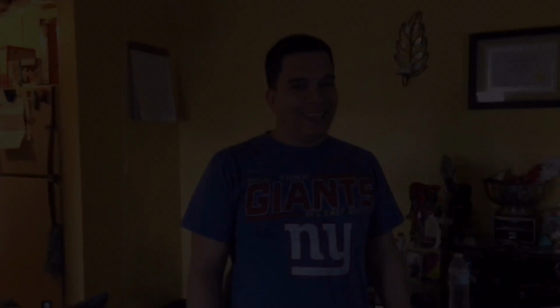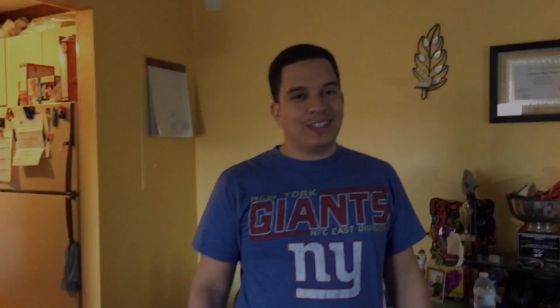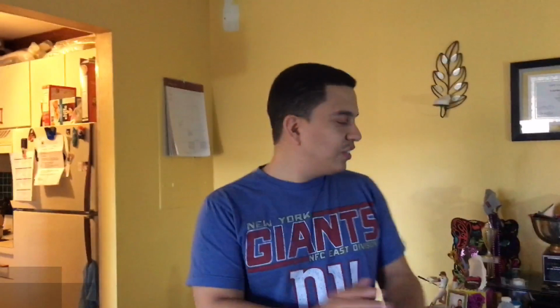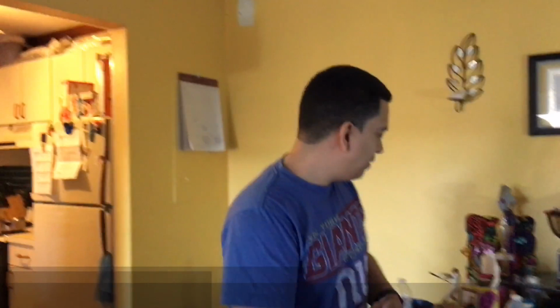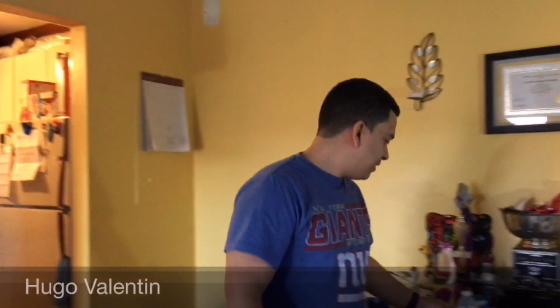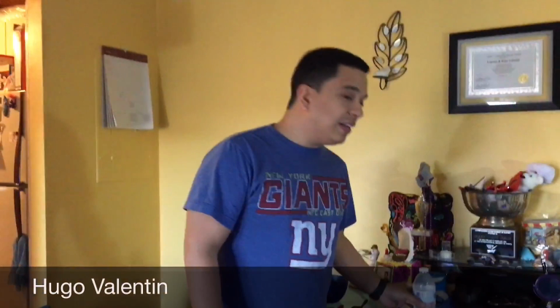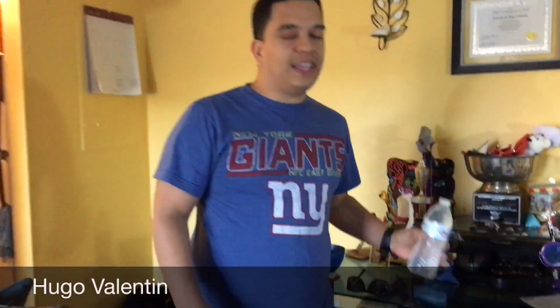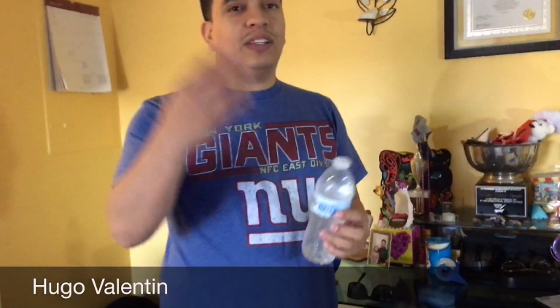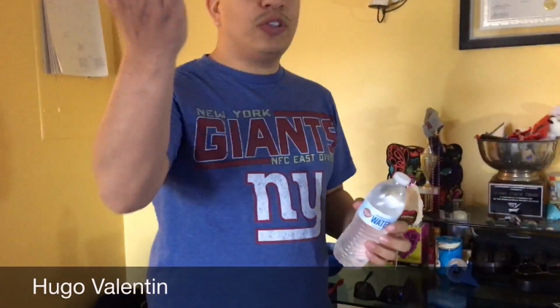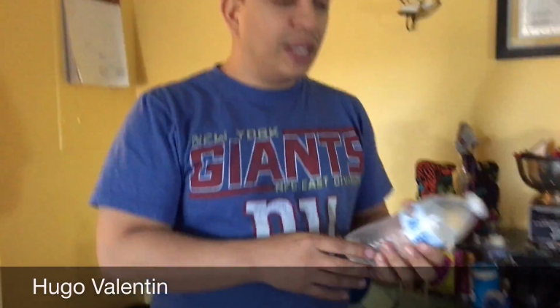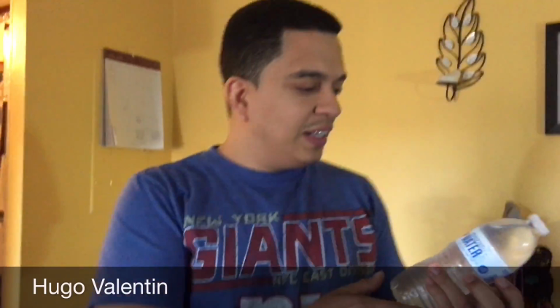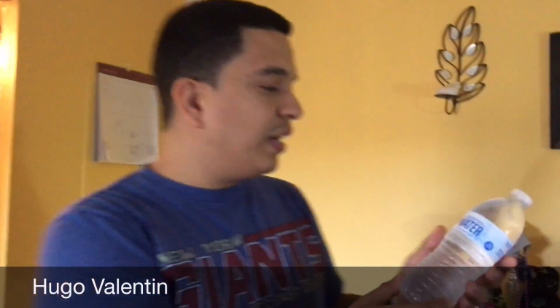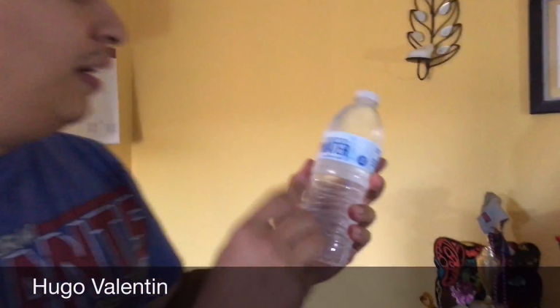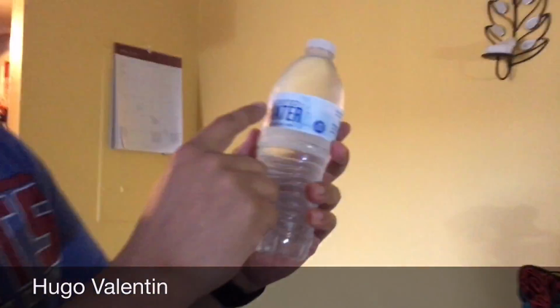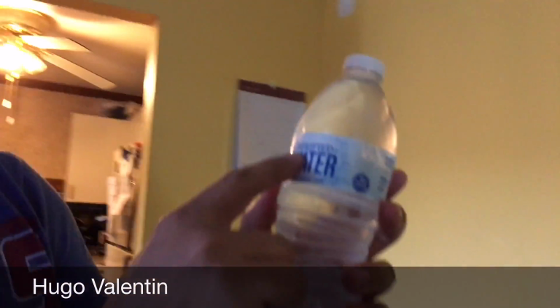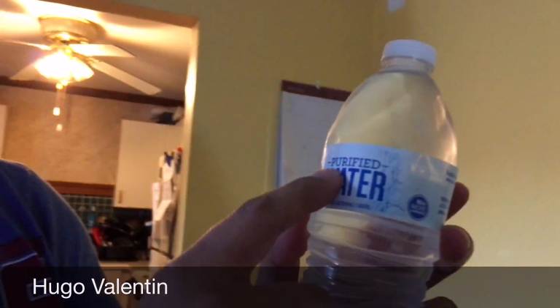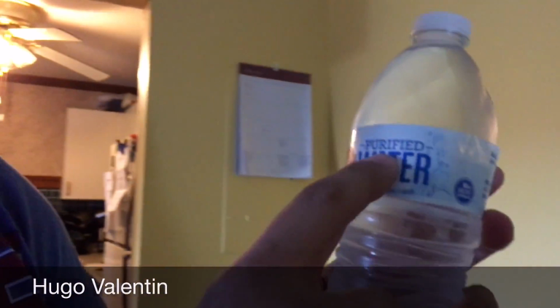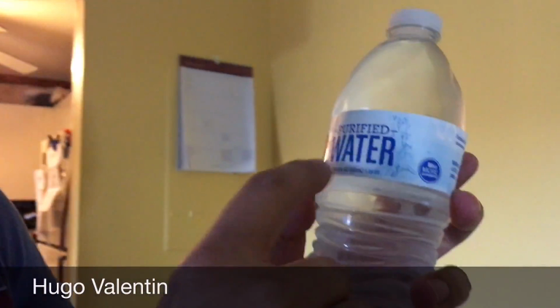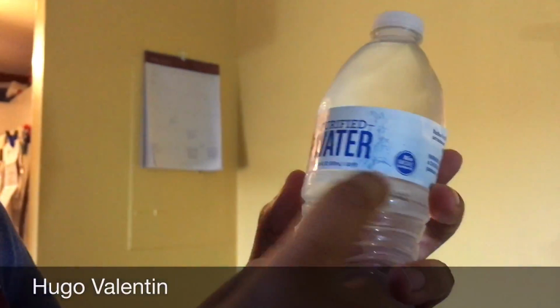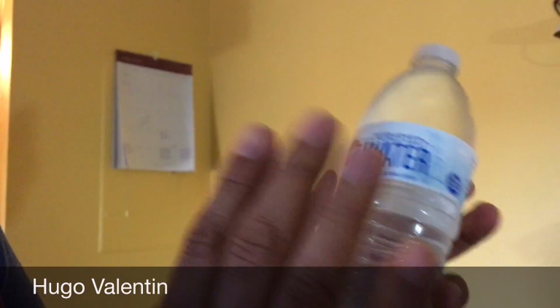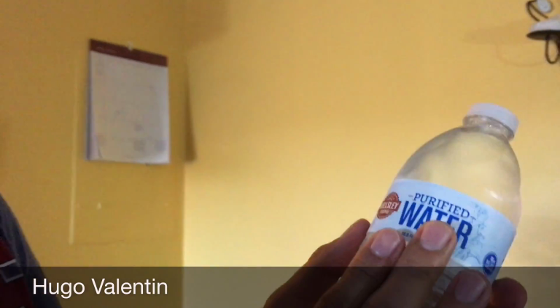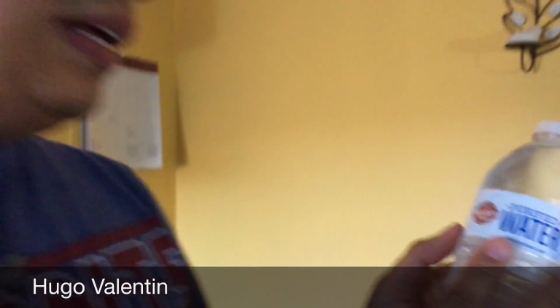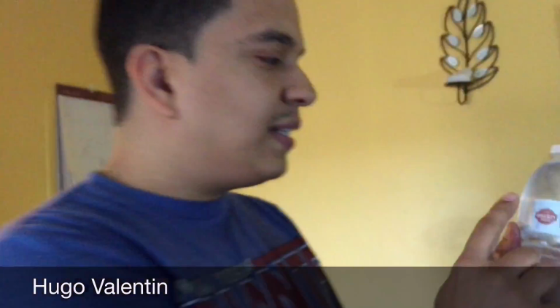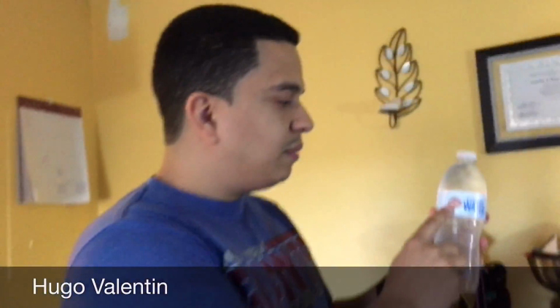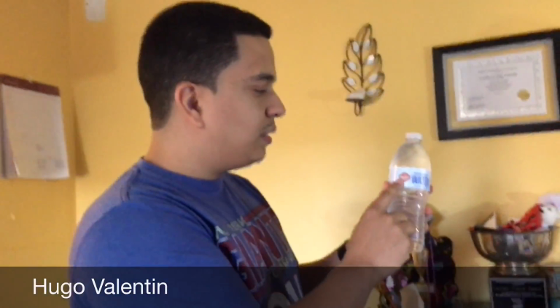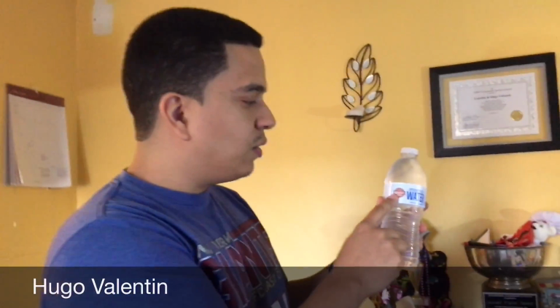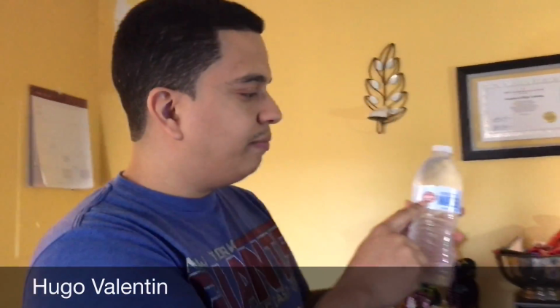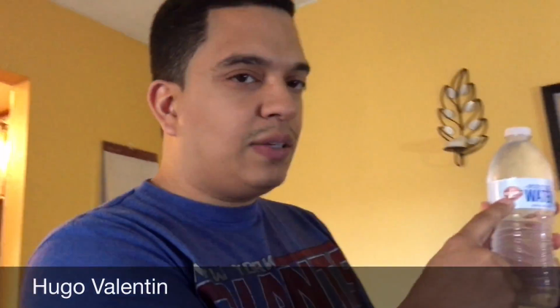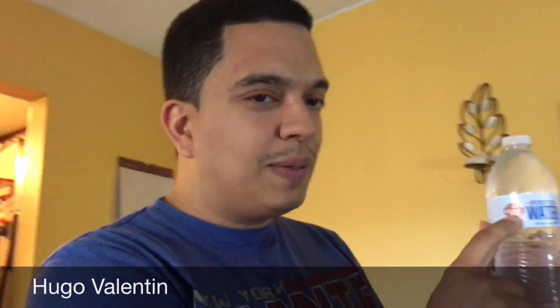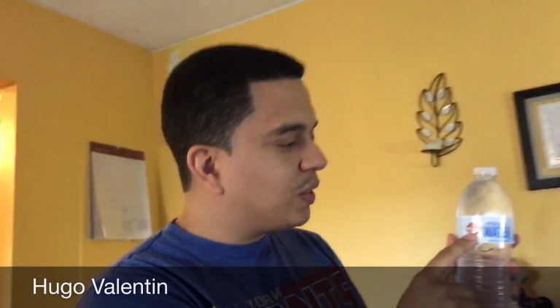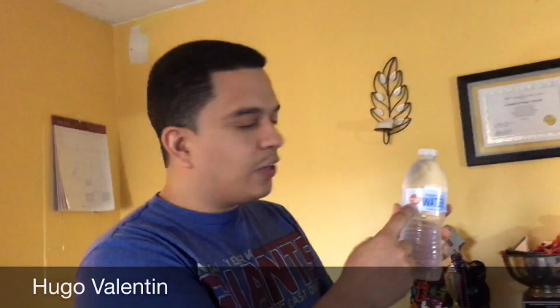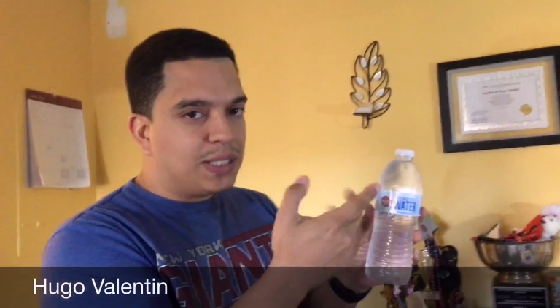Hey guys, welcome back to our channel! This is Hugo Valentine, and Hugo Jr. is recording me. Right here is purified water — I got this in BJ's. No wait, it's Westley Farms, but it was at BJ's.